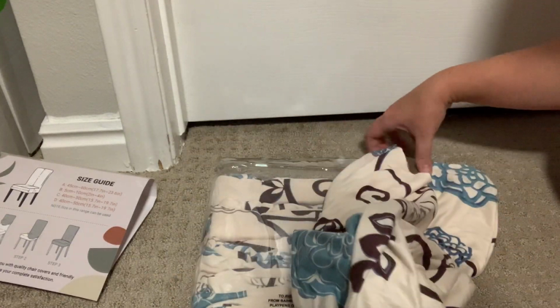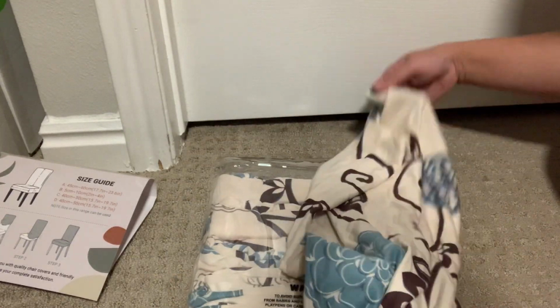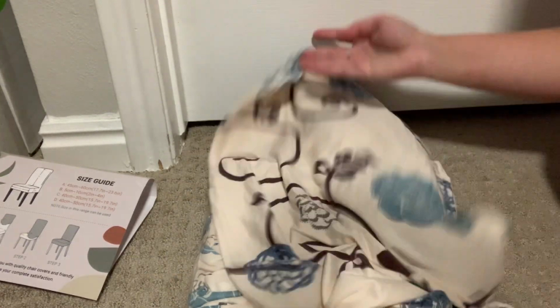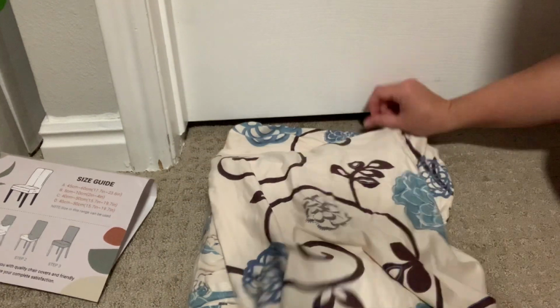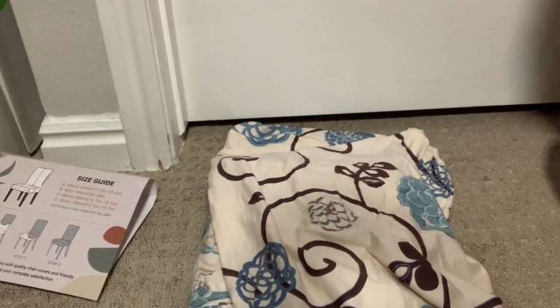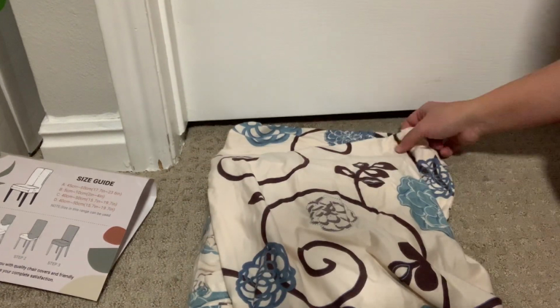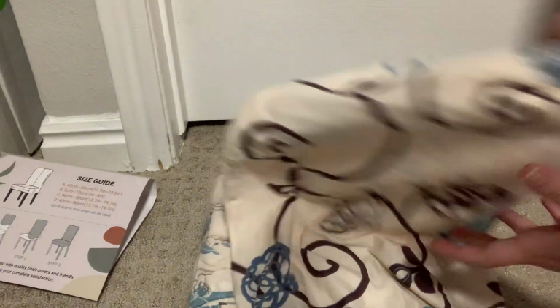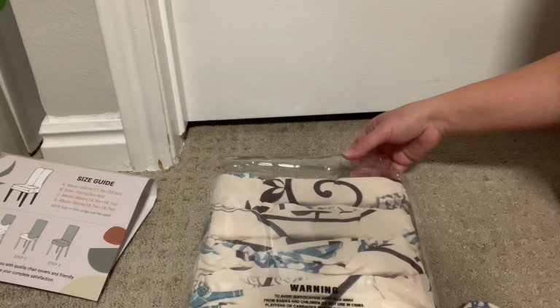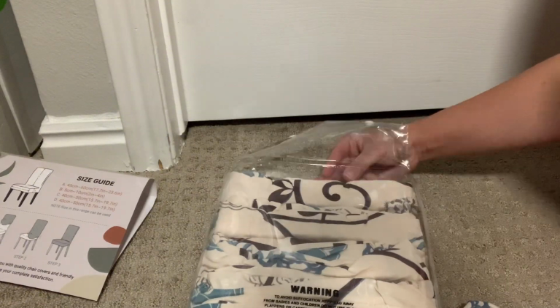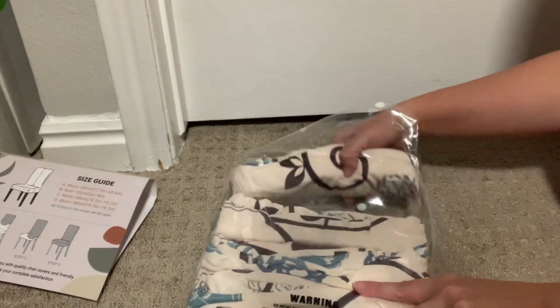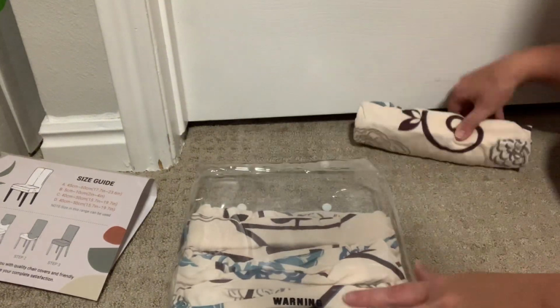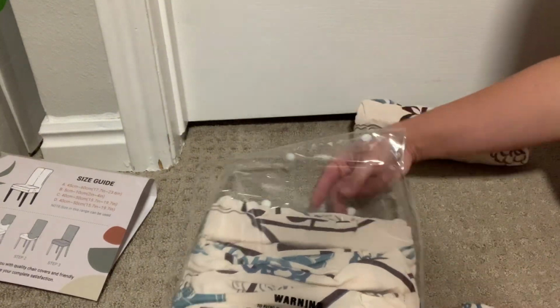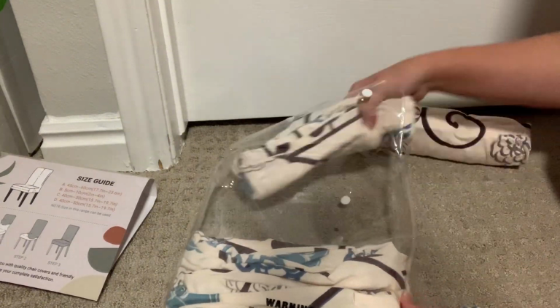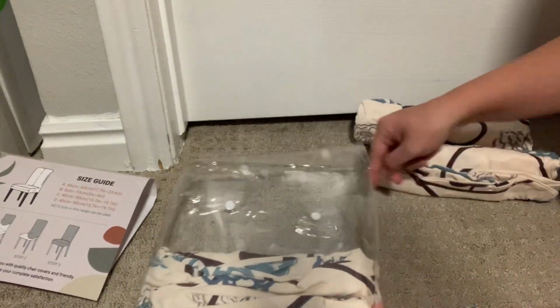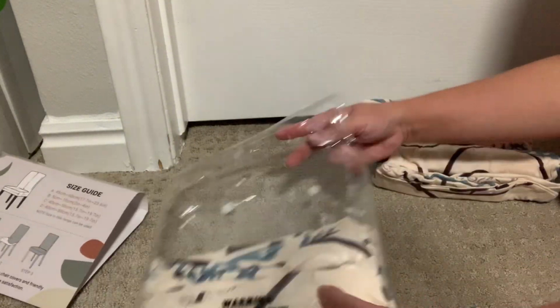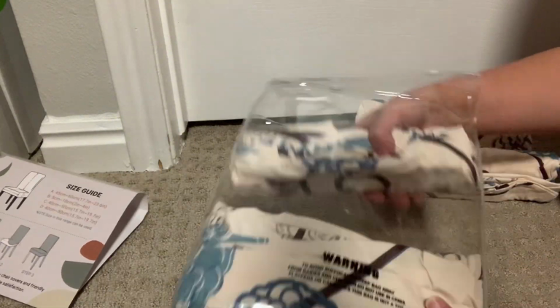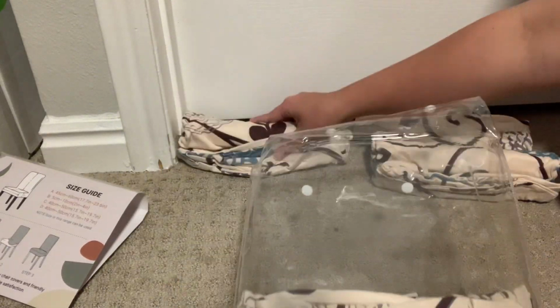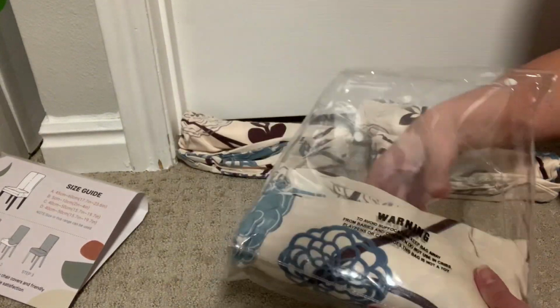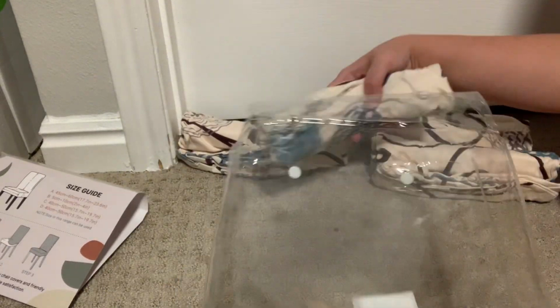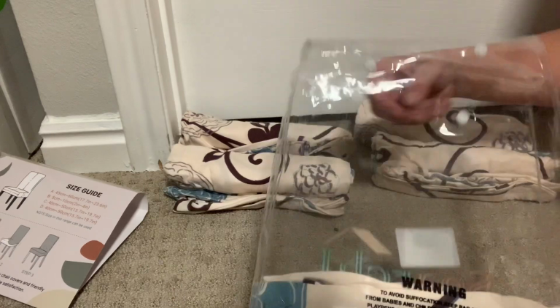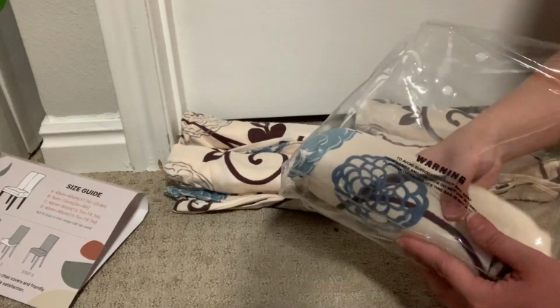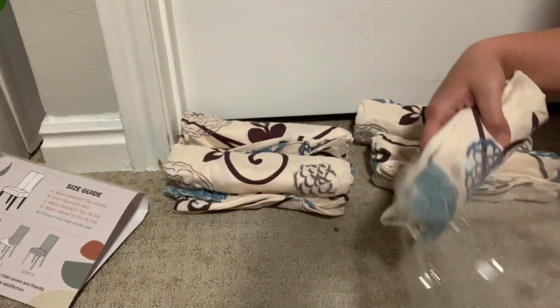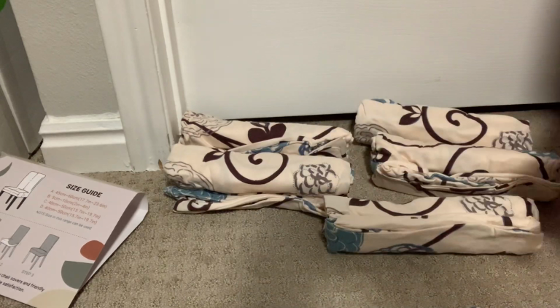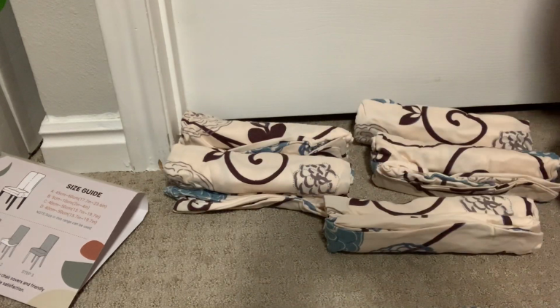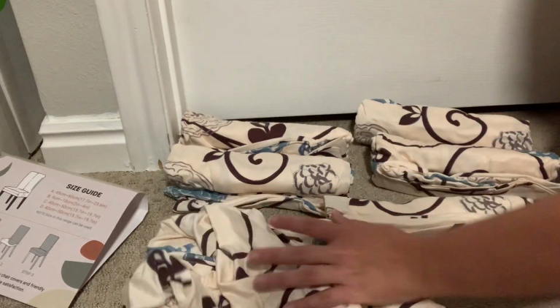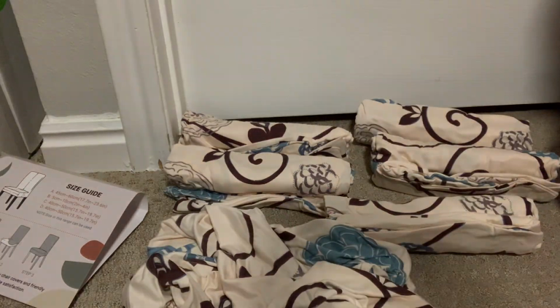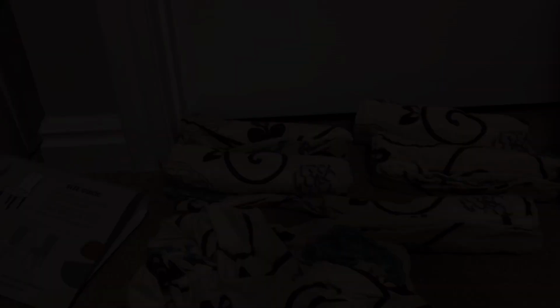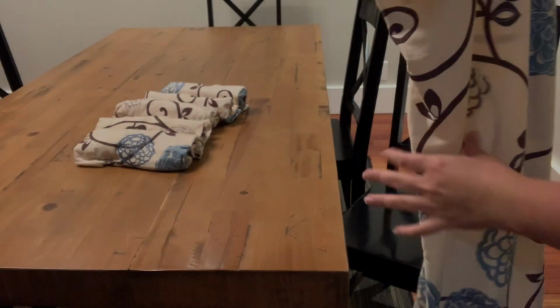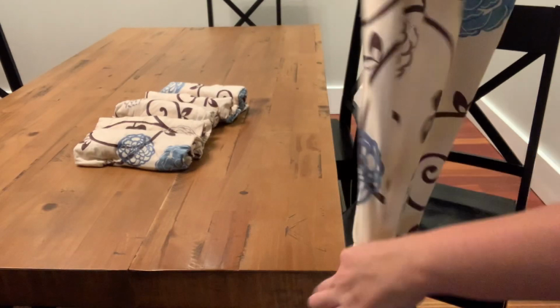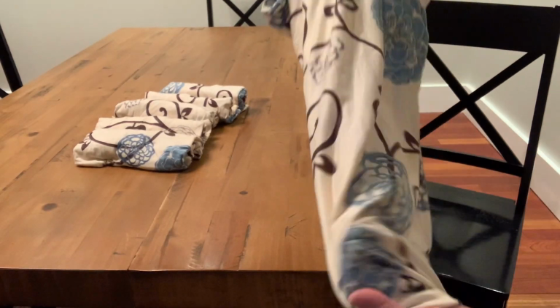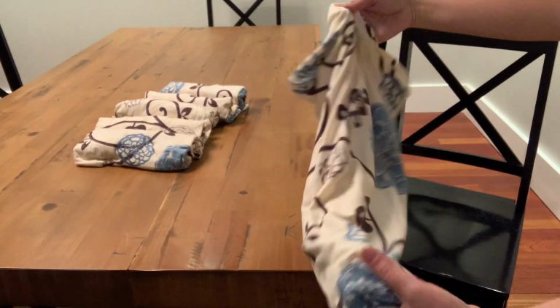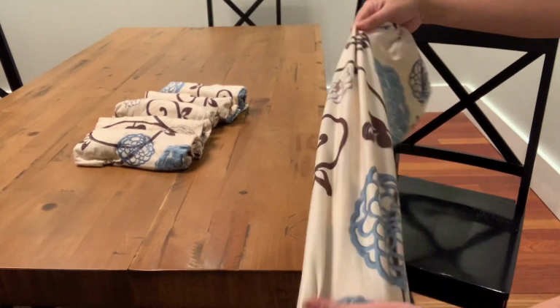You can pick what design you want and also how many covers you want, so depending on your preference and how many chairs you need to cover, you have options to choose from. Also, don't forget to measure your chairs before purchasing to make sure it is a good fit for what you need.